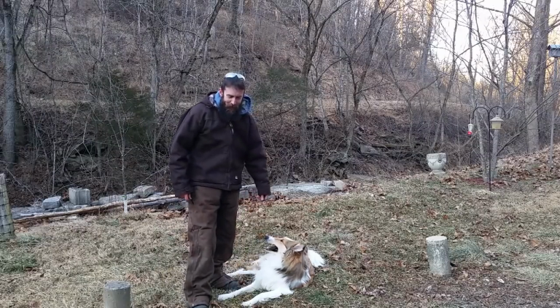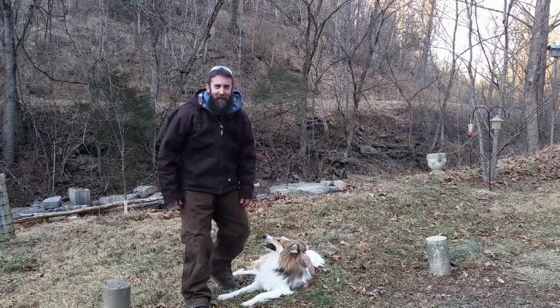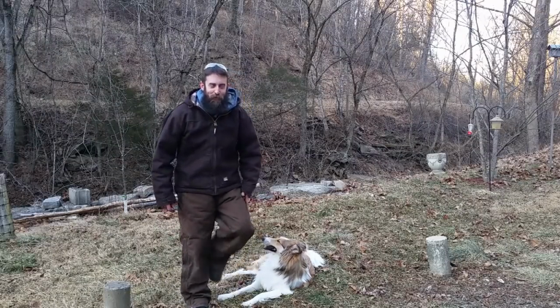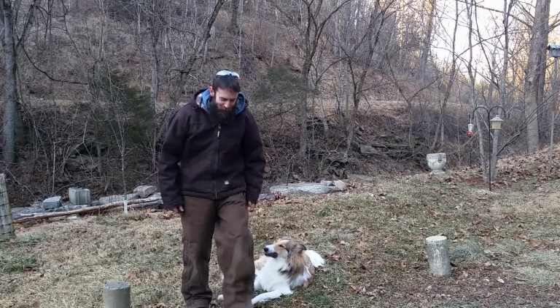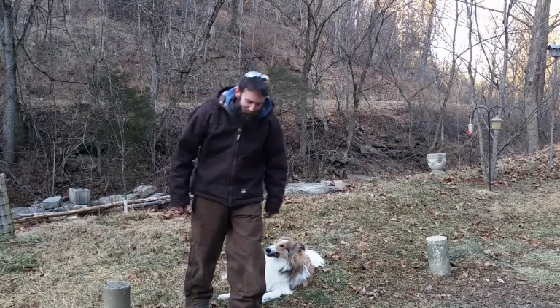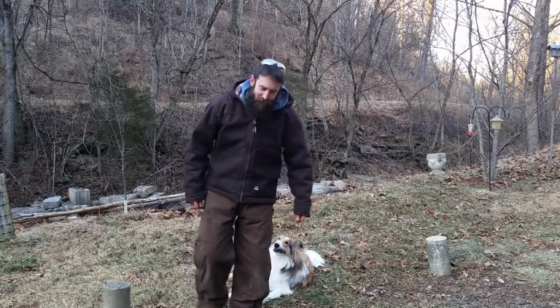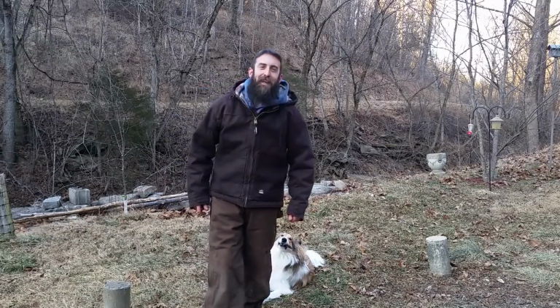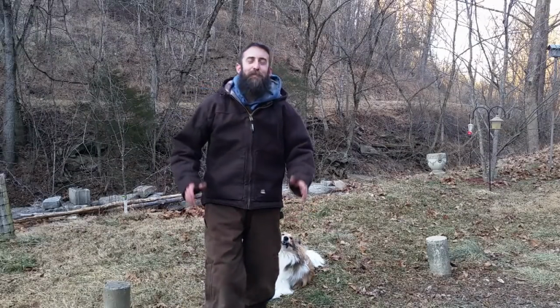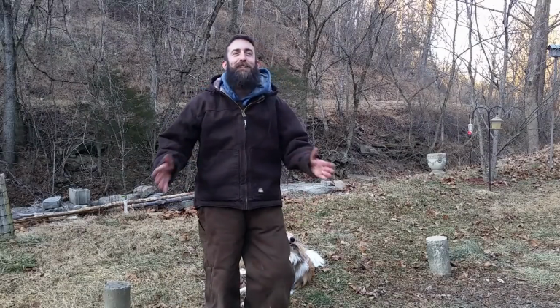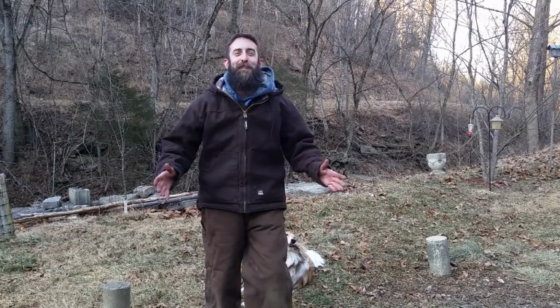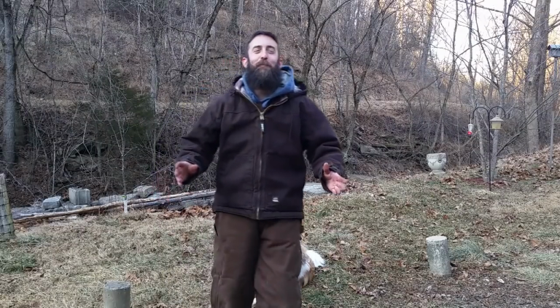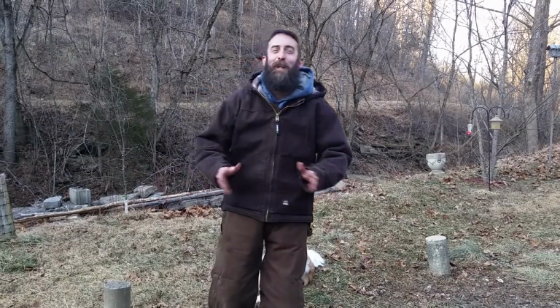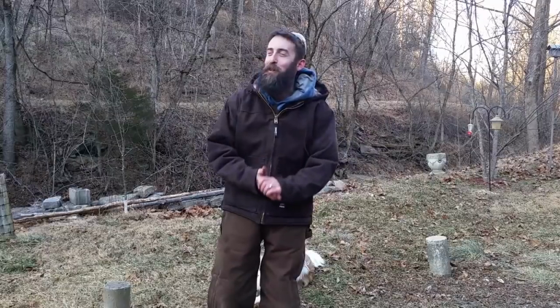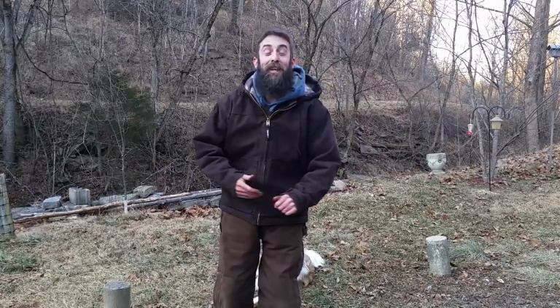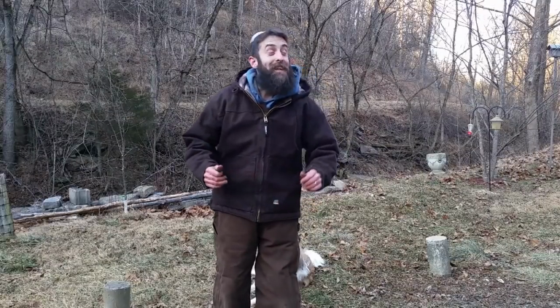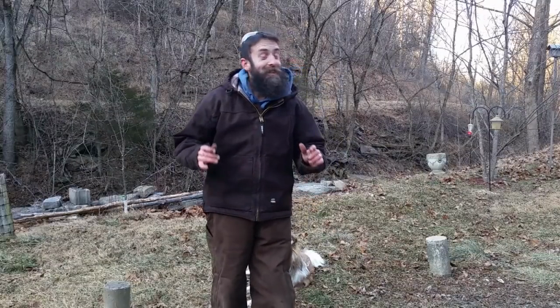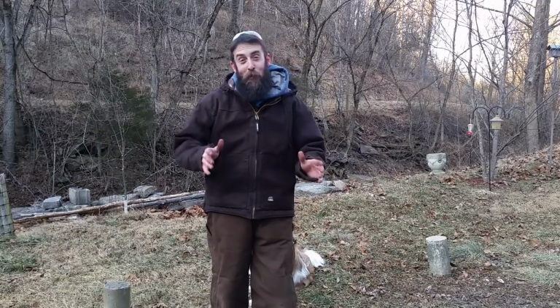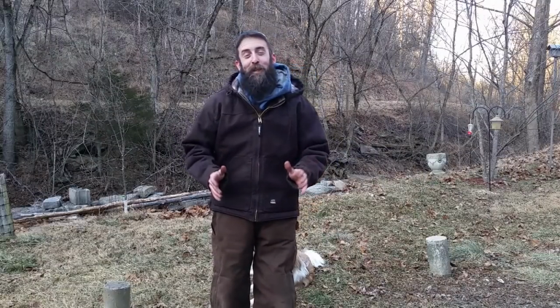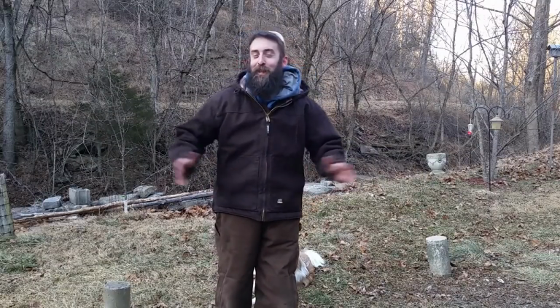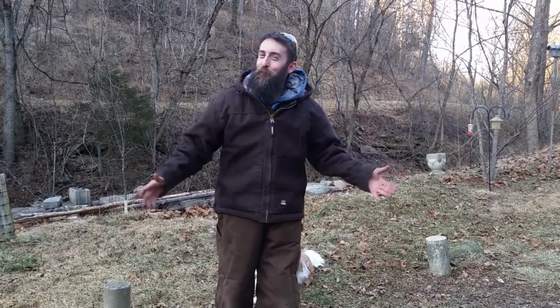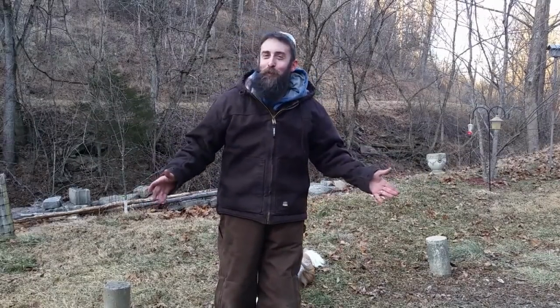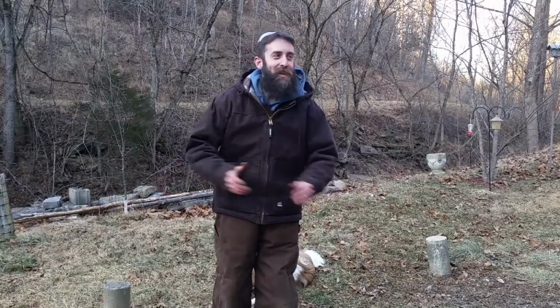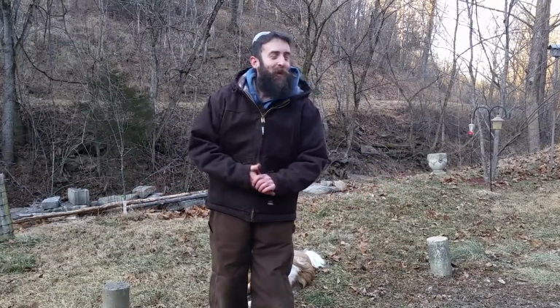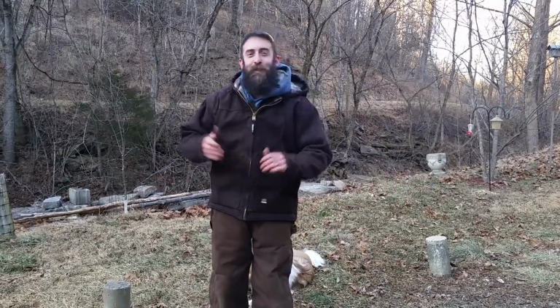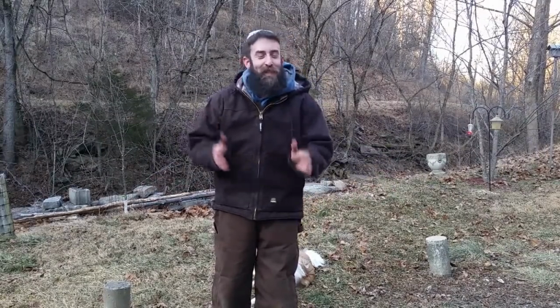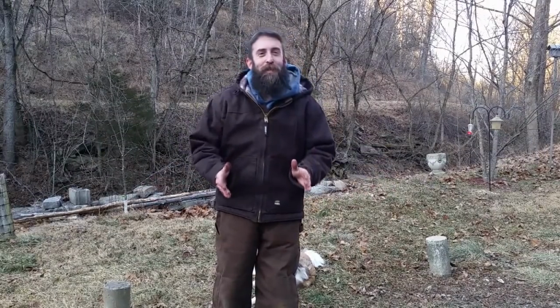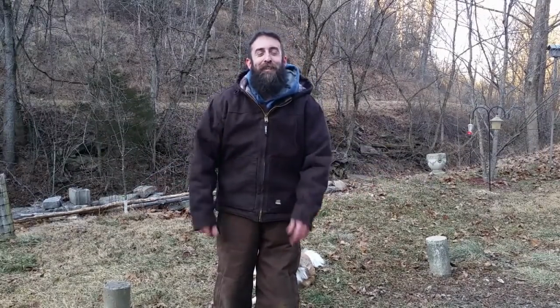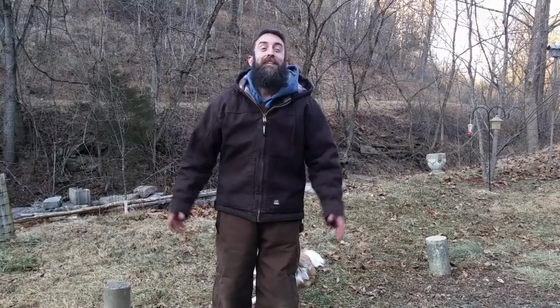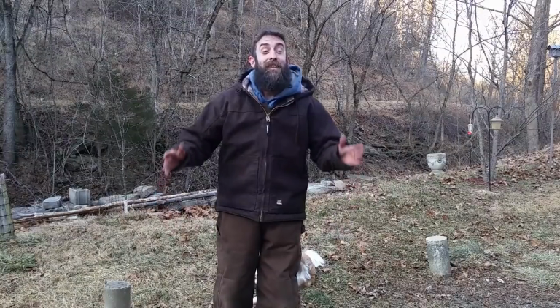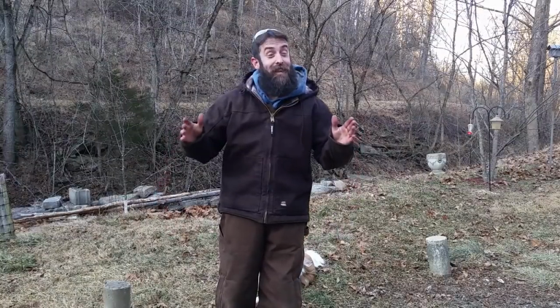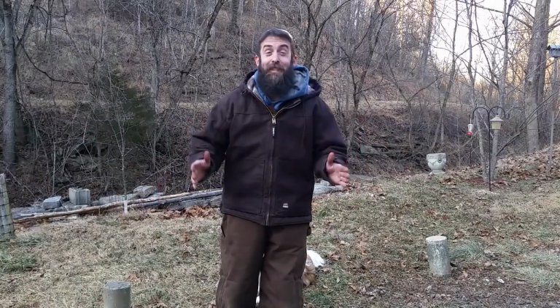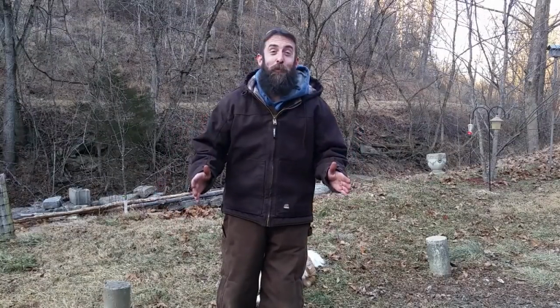Hey guys, welcome to the shop. I've got some odds and ends I'd like to show you. It is cold out here — I think it's like four degrees — so let's go in there where it's at least warmer, and I'll show you what I've got going on.